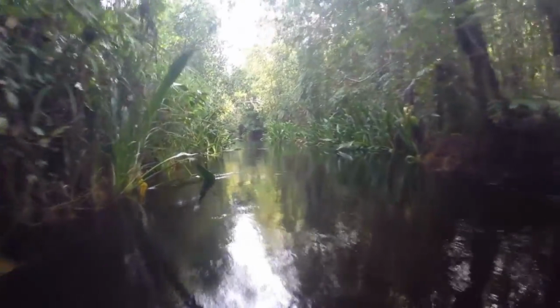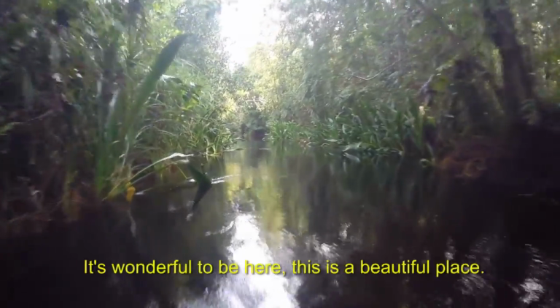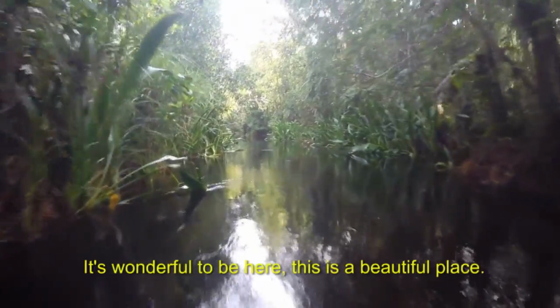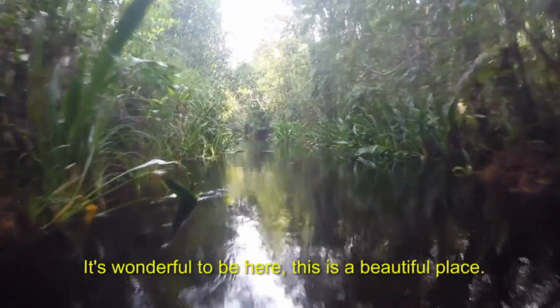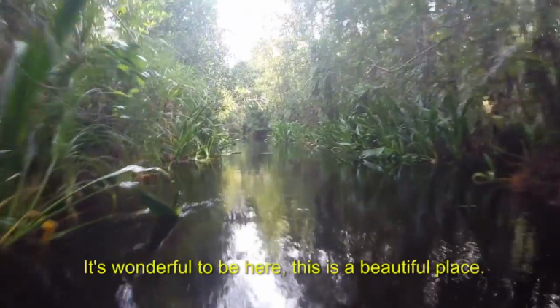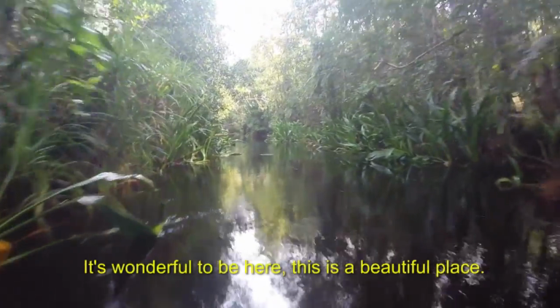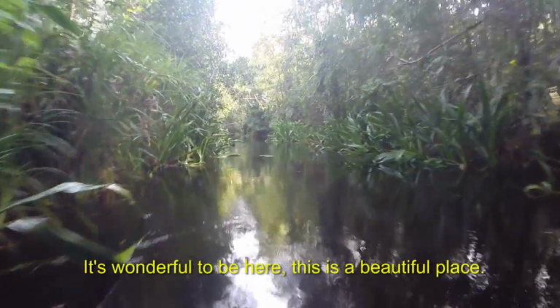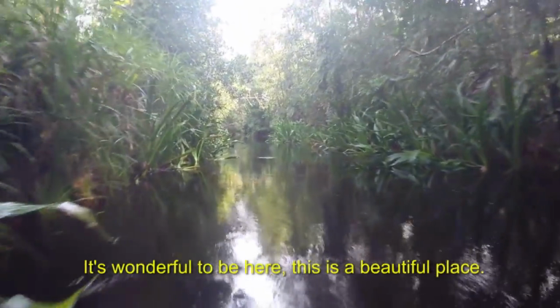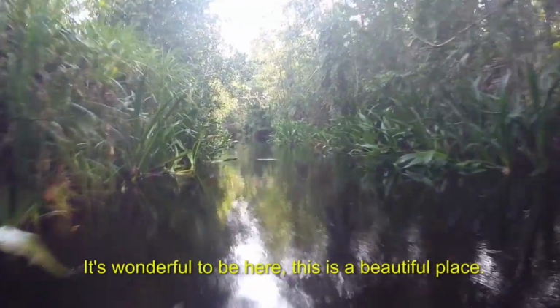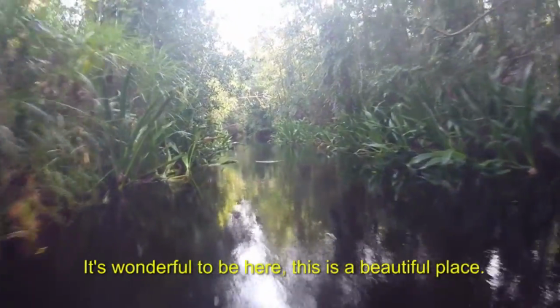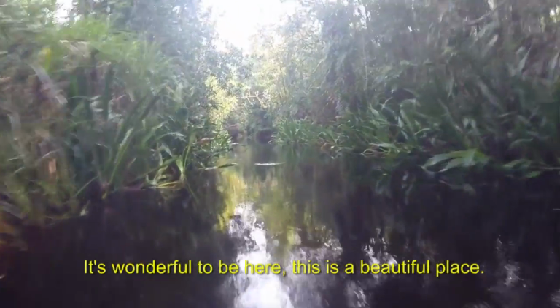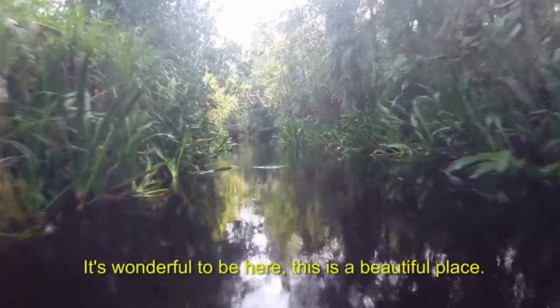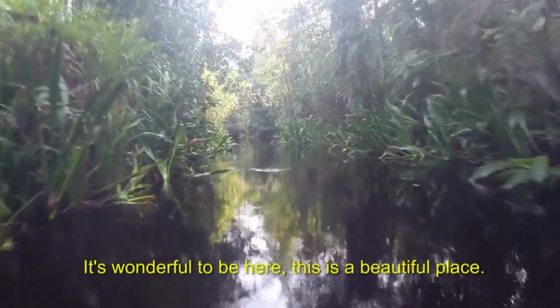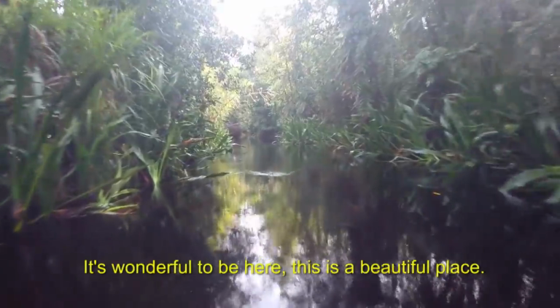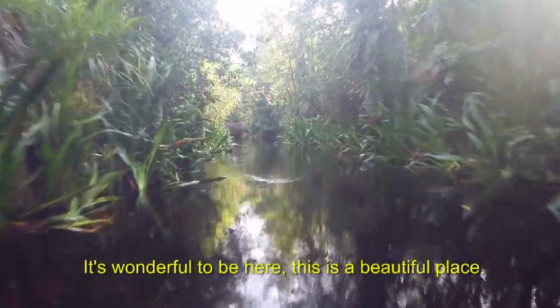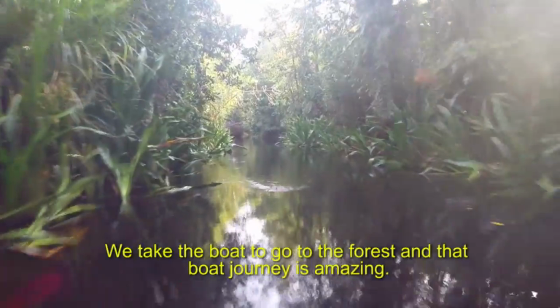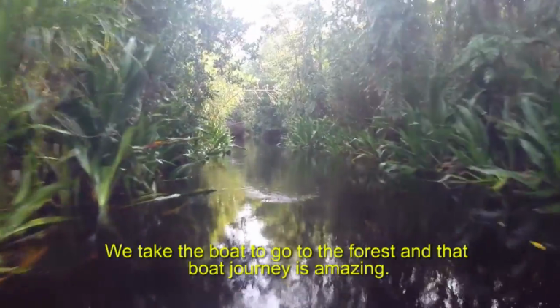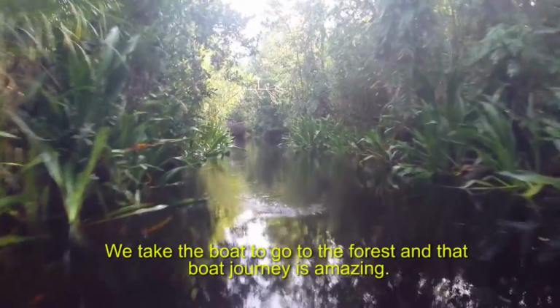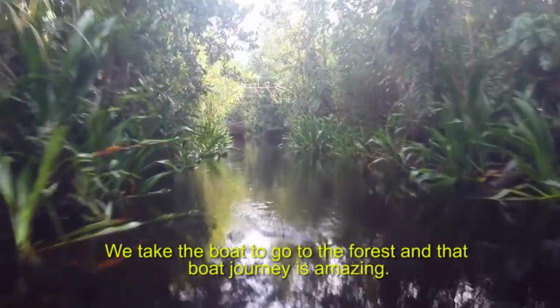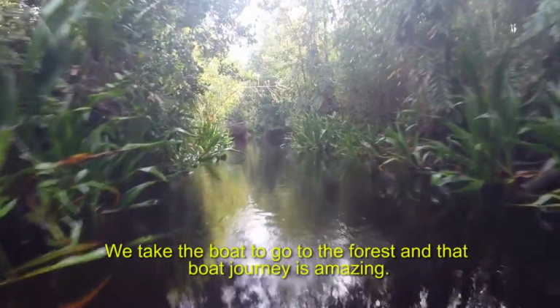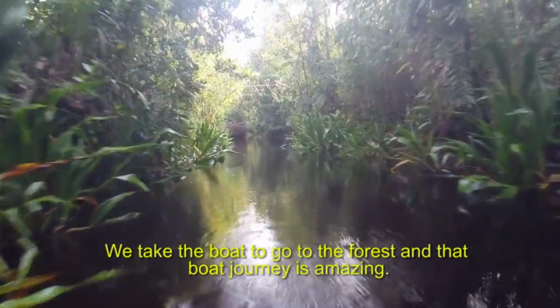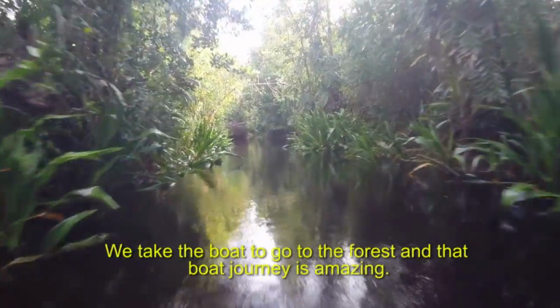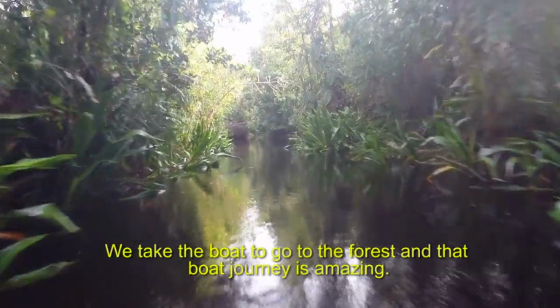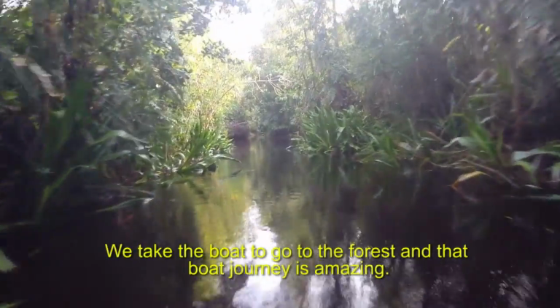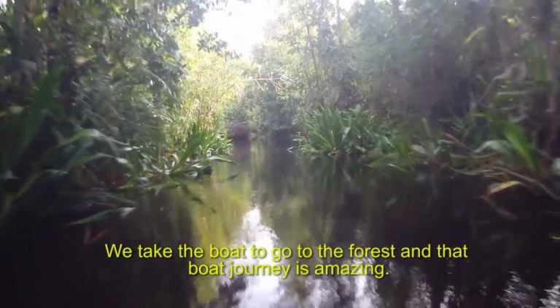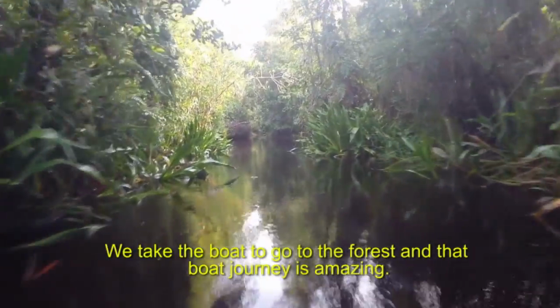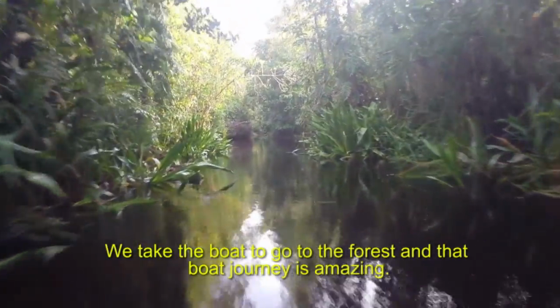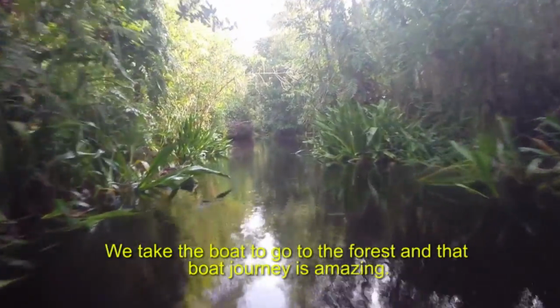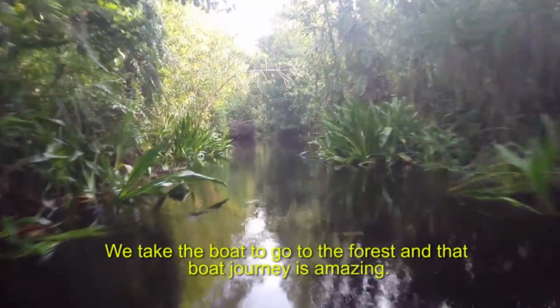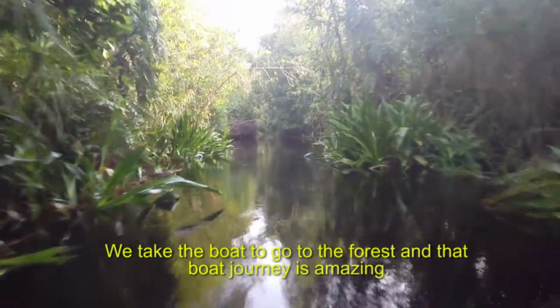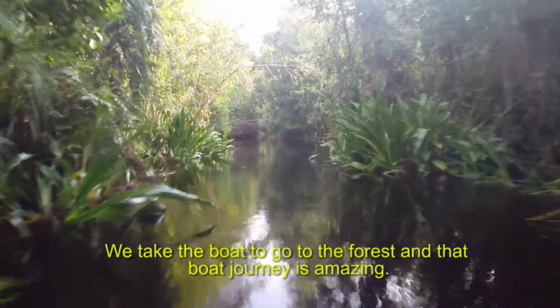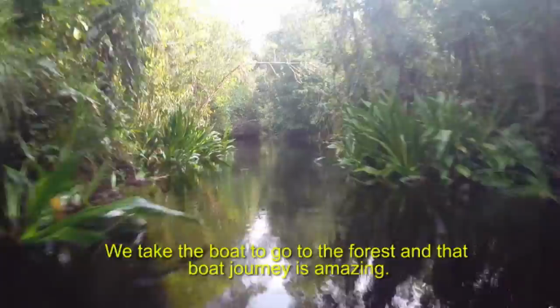It's wonderful to be here. This is a beautiful place. Here we take the boat to go to the forest, and that boat journey is amazing.